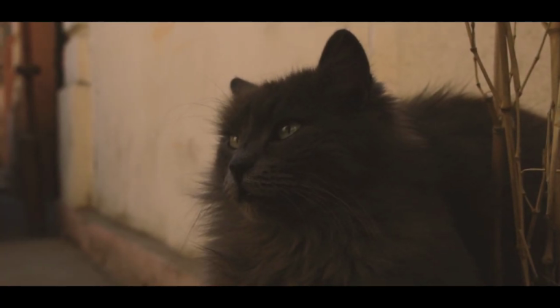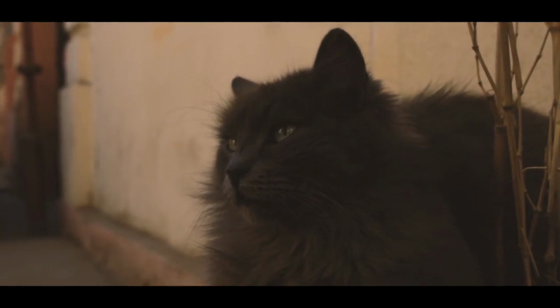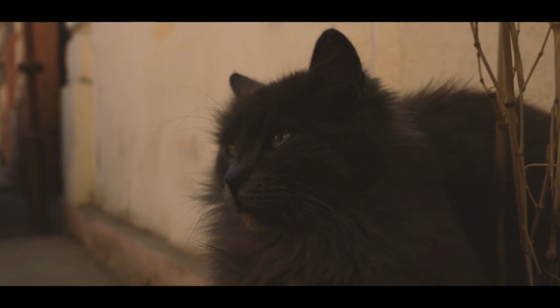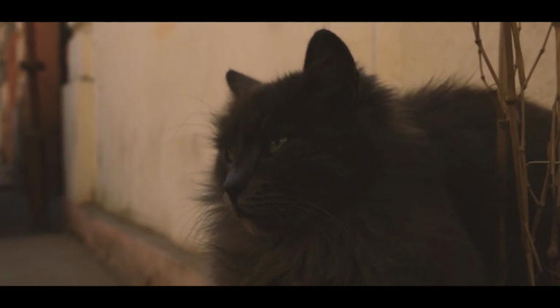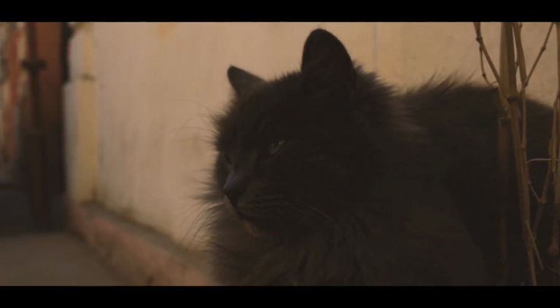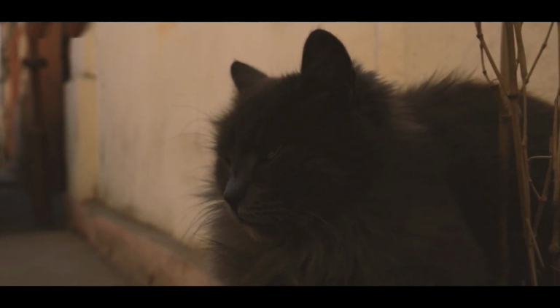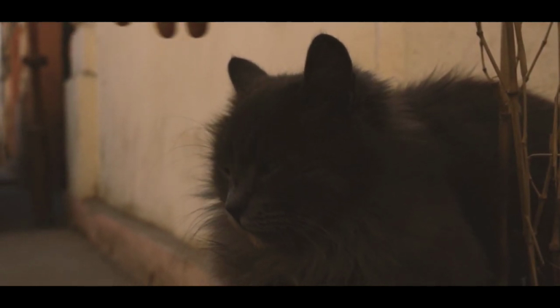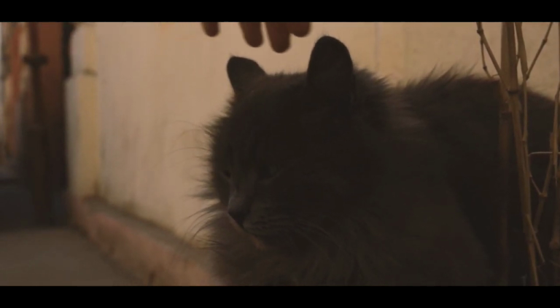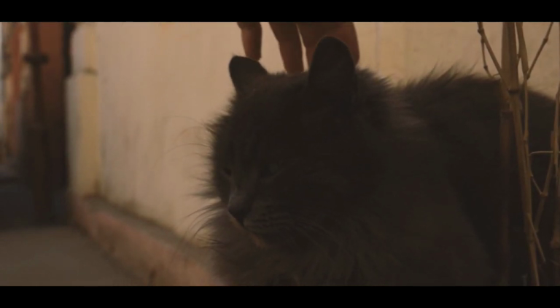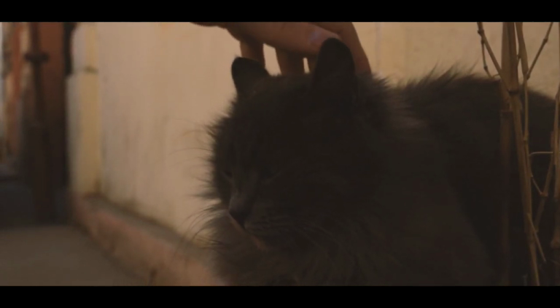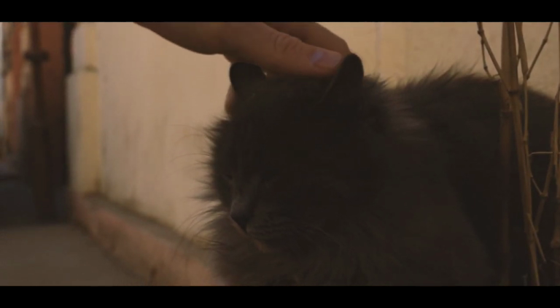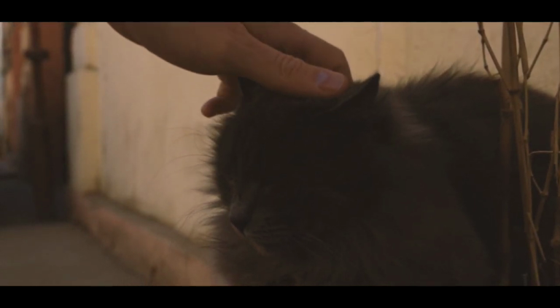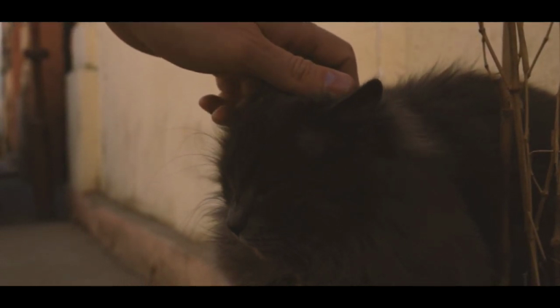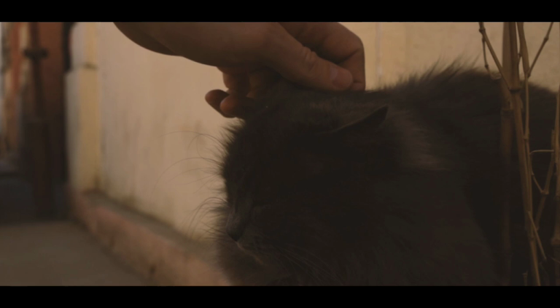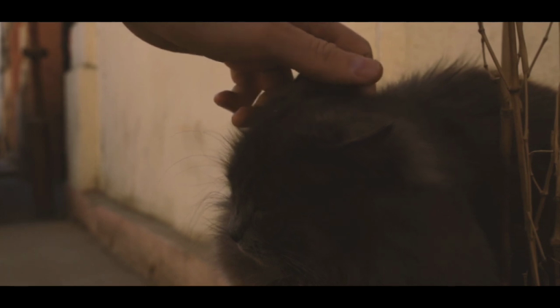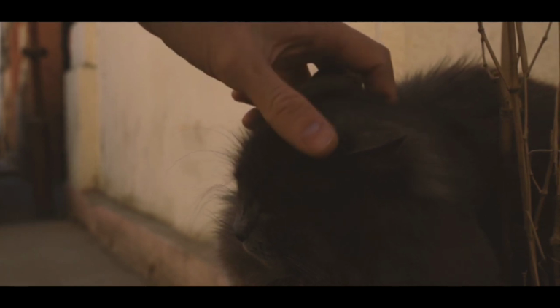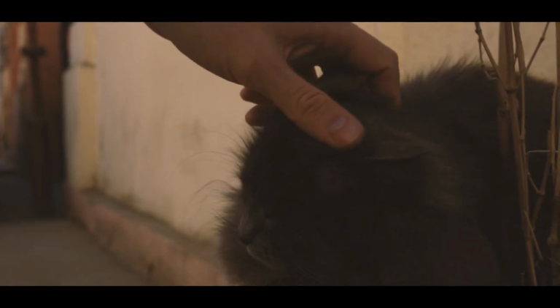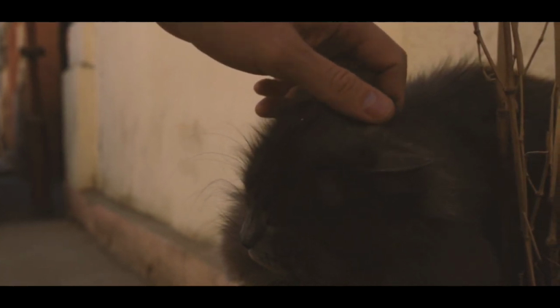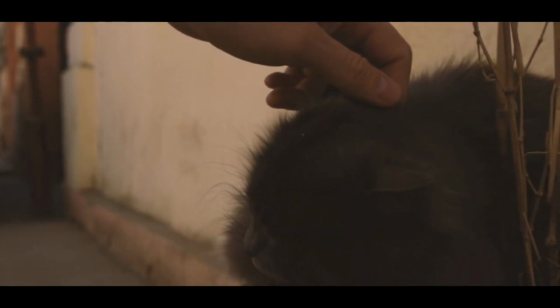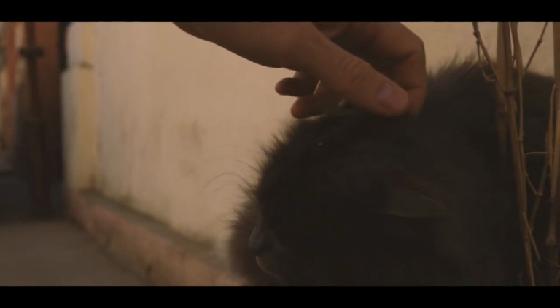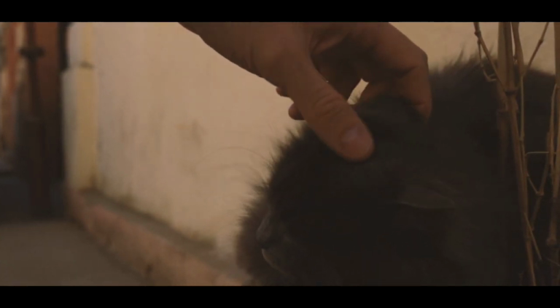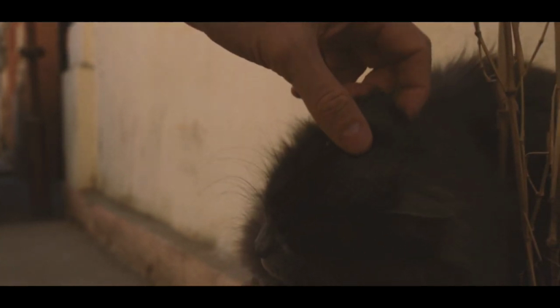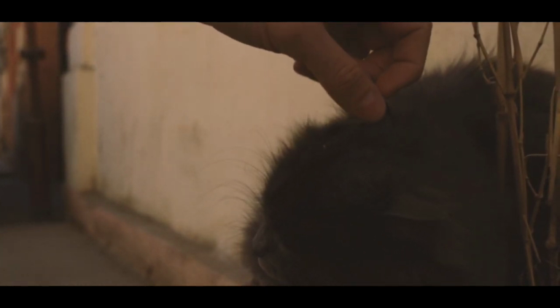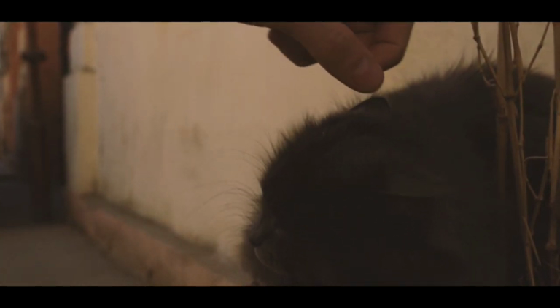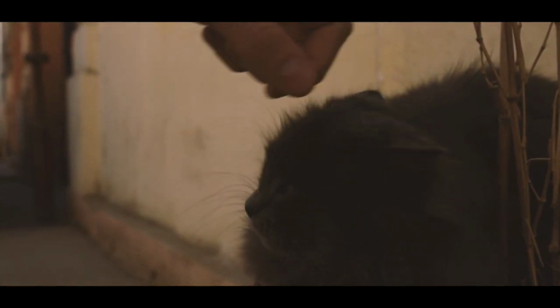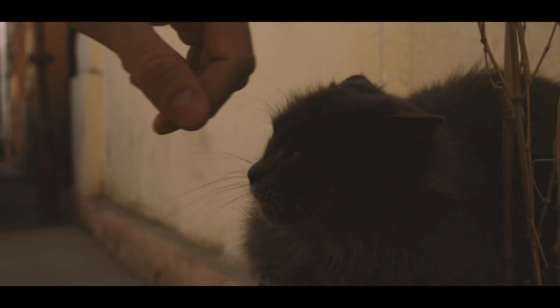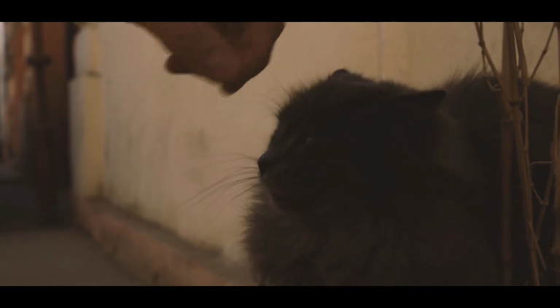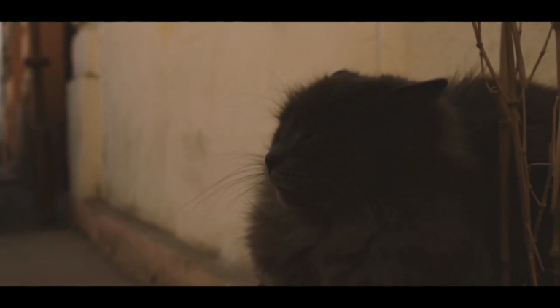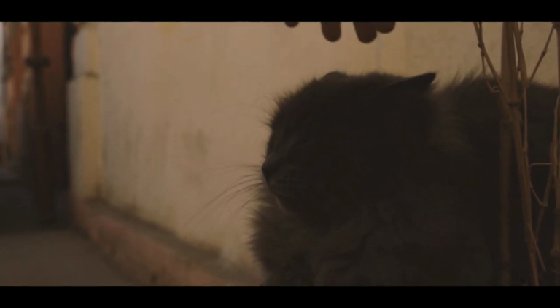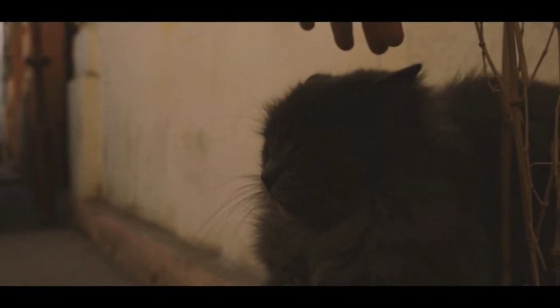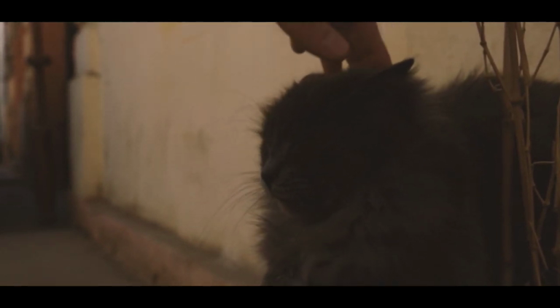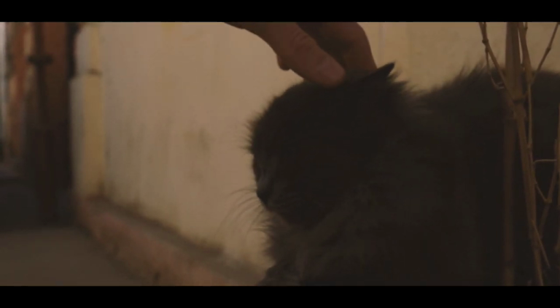The Persian cat is a long-haired breed of domestic cat, characterized by its silky, plush coat, flat face, and docile temperament. They are one of the most popular breeds of cat, known for their beauty and affectionate personality.